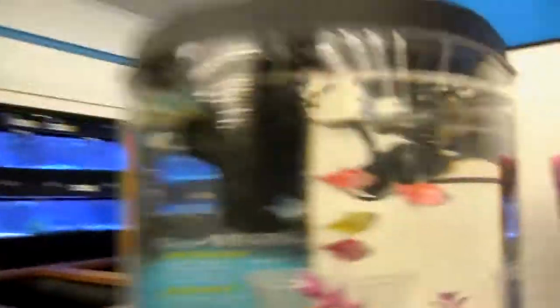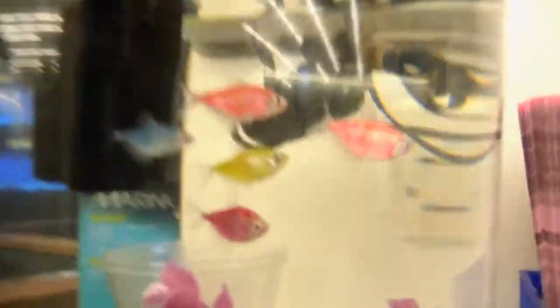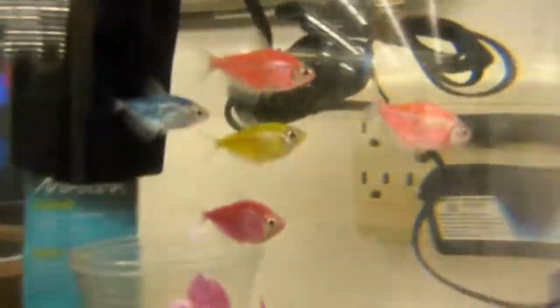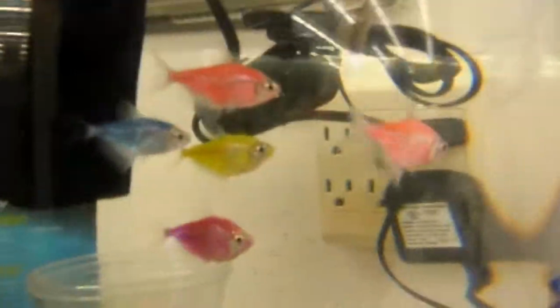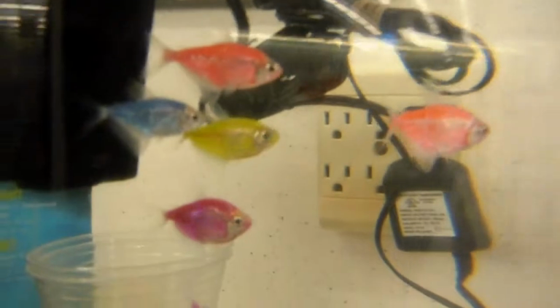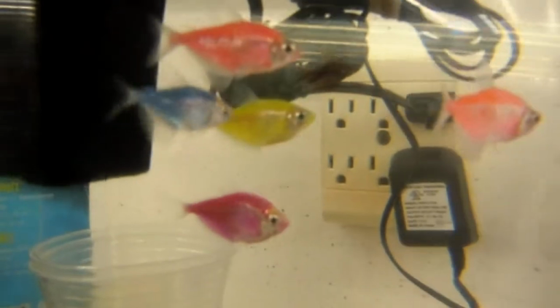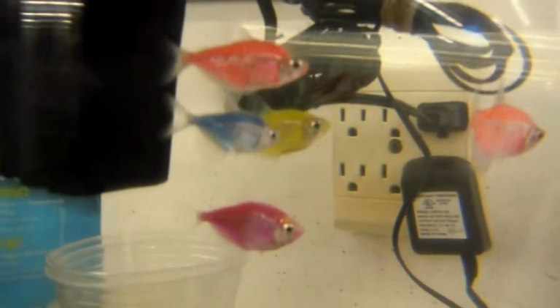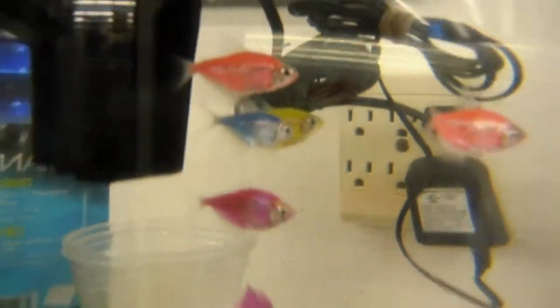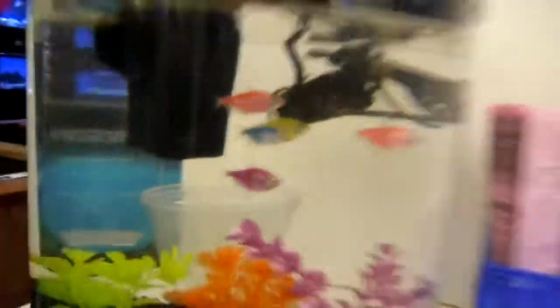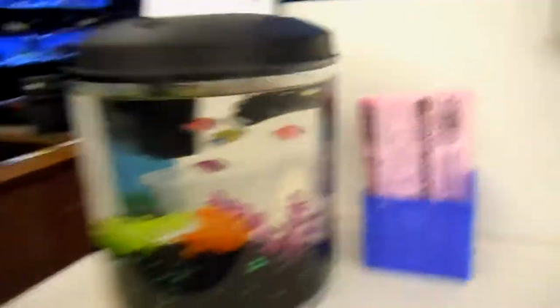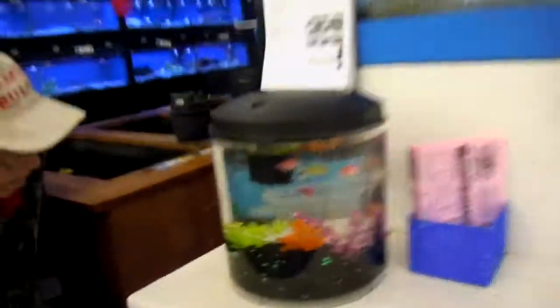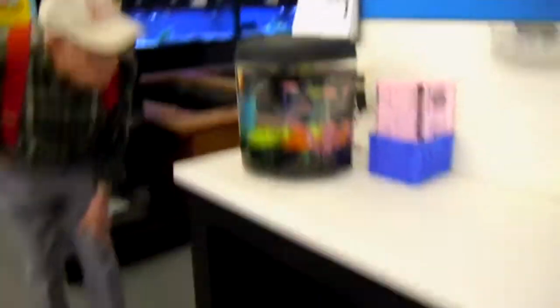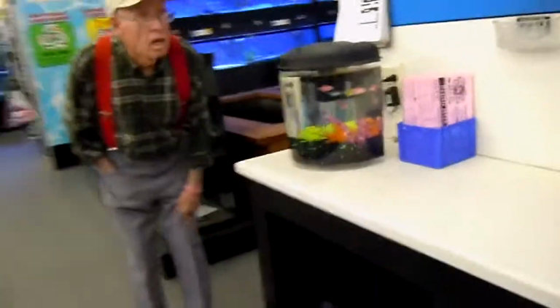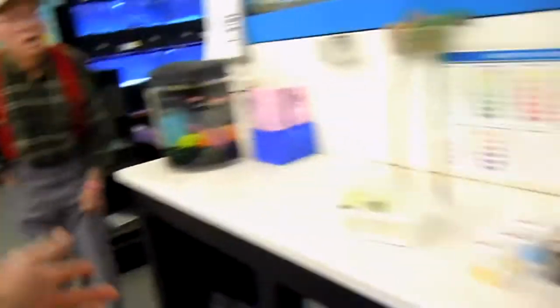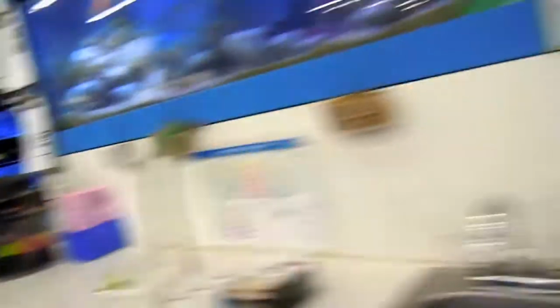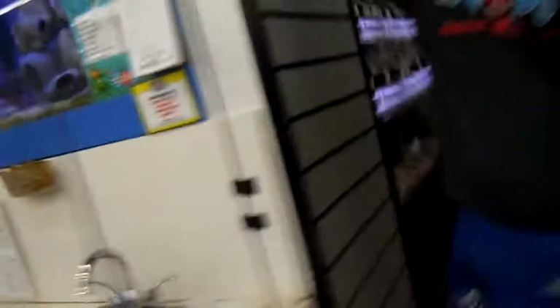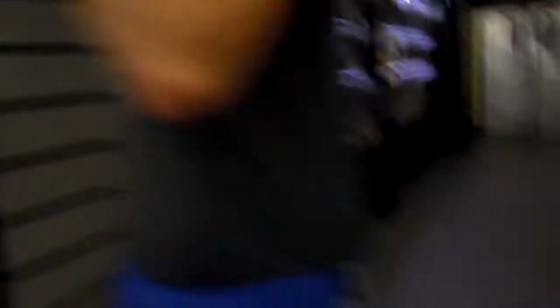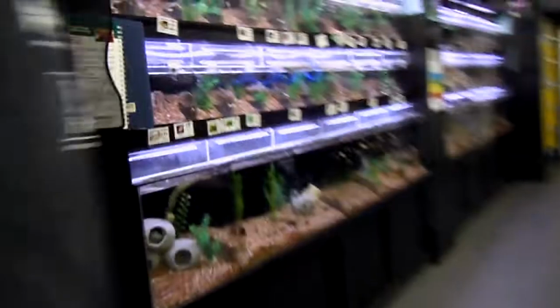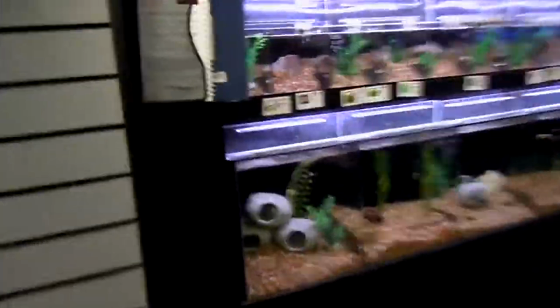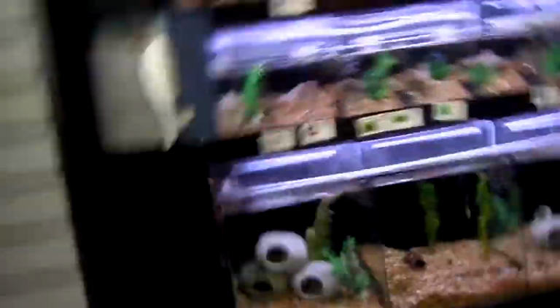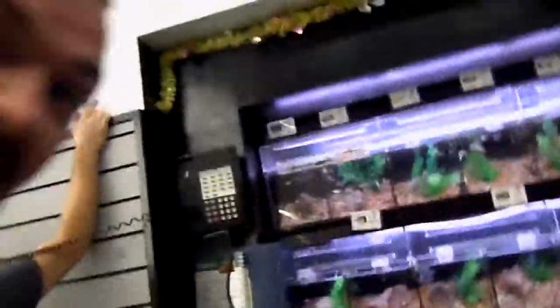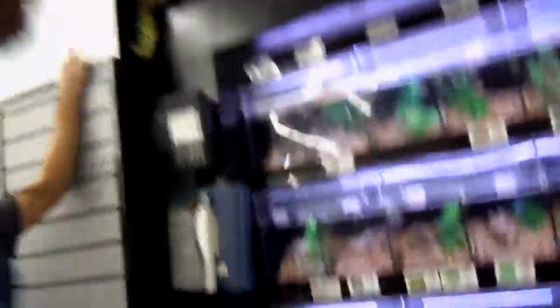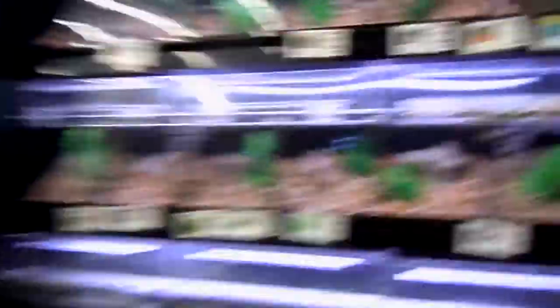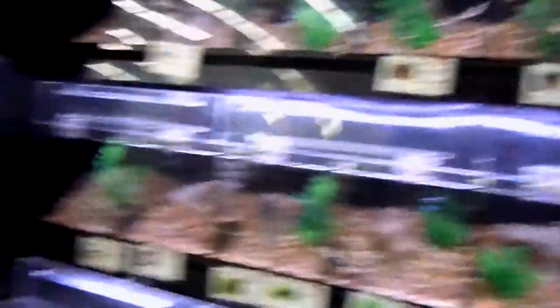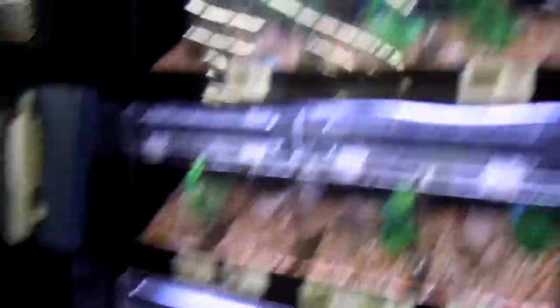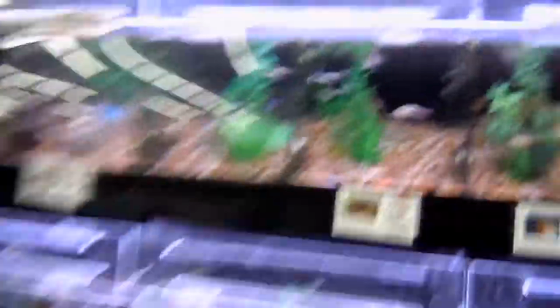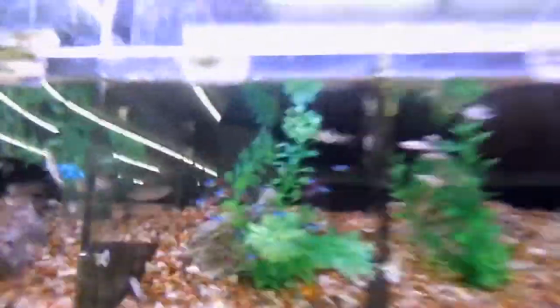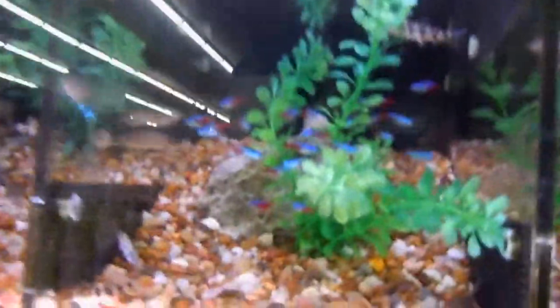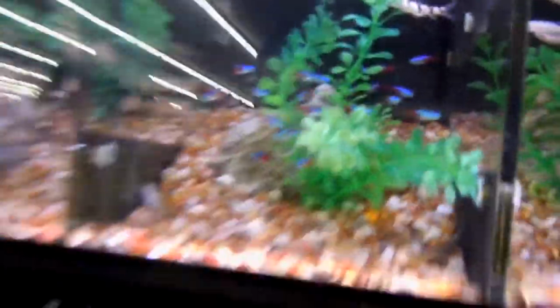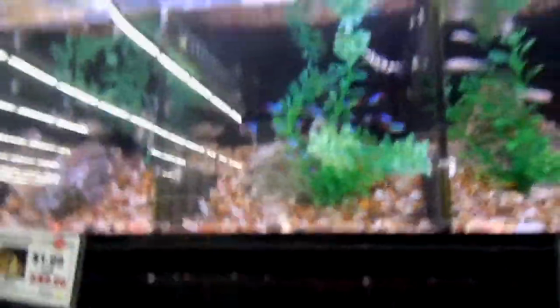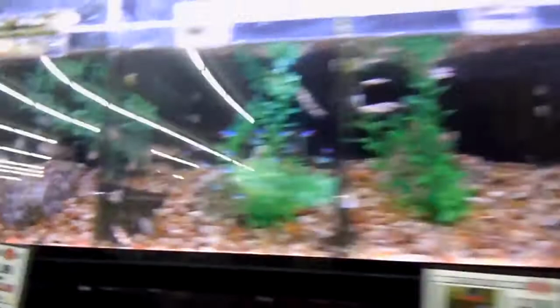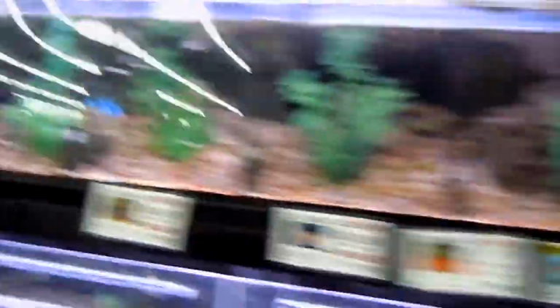Those are GloFish — I've got the yellow one at the house. That is so cool; it's a genetically enhanced man-made fish. They're so amazing. And there are neon tetras — they're nice.